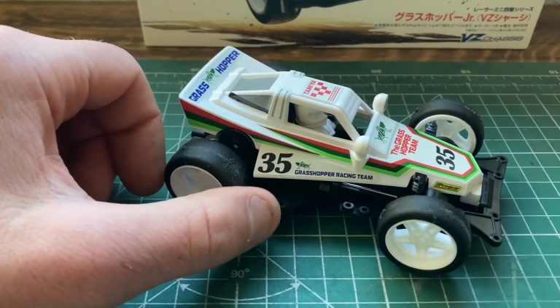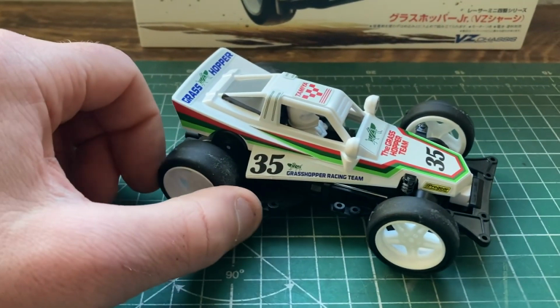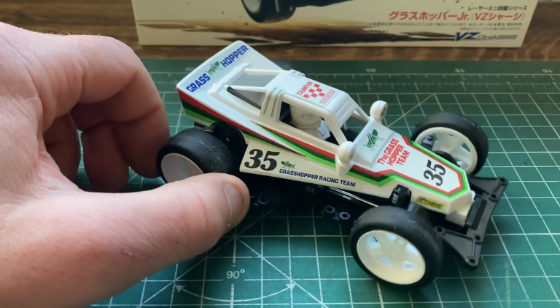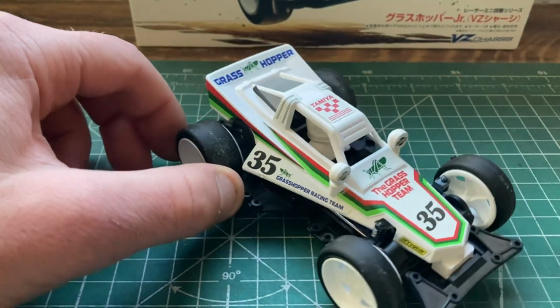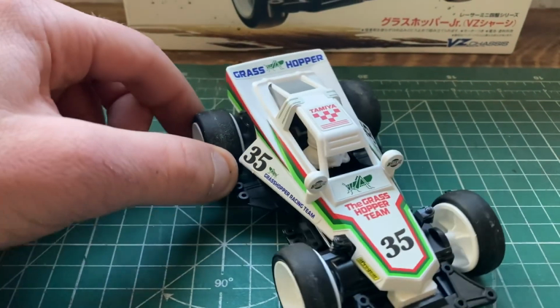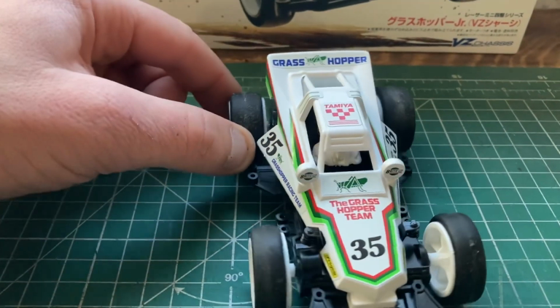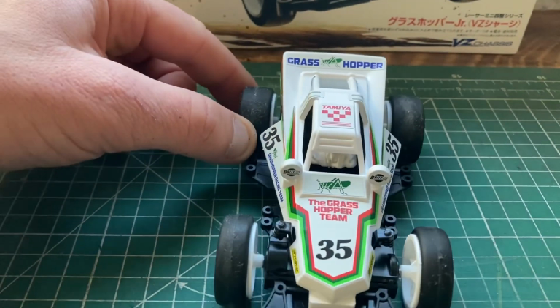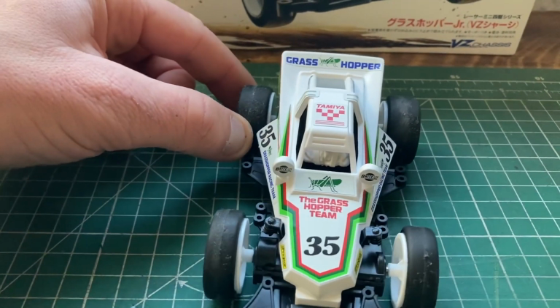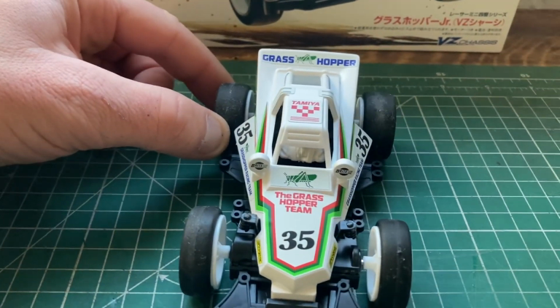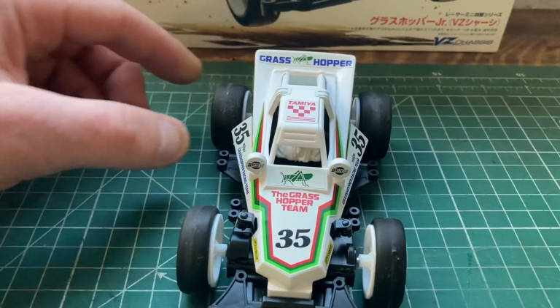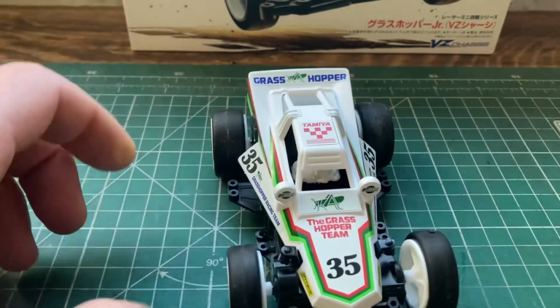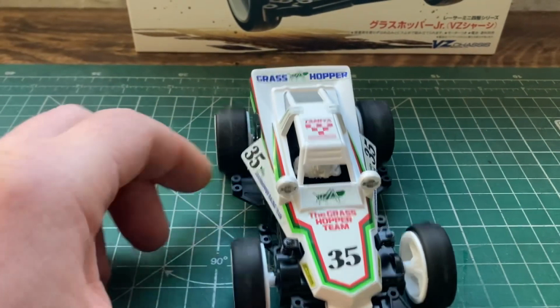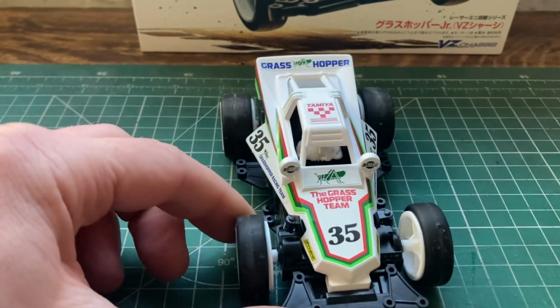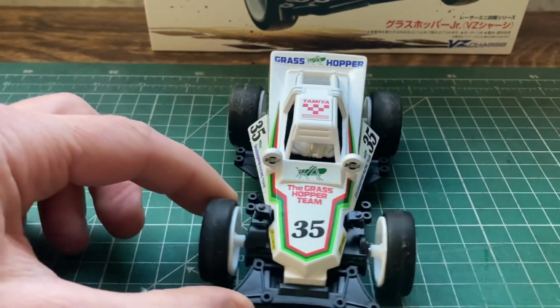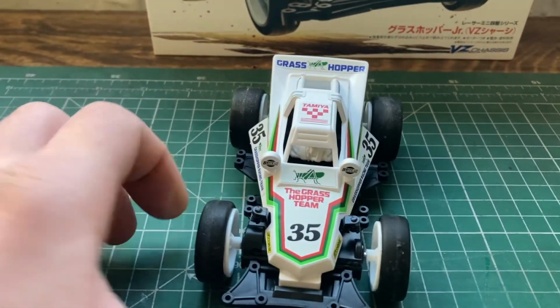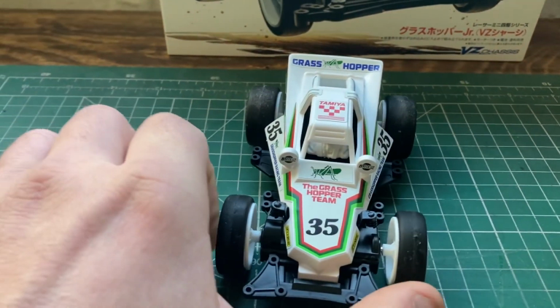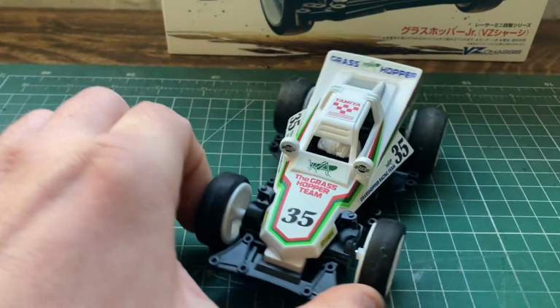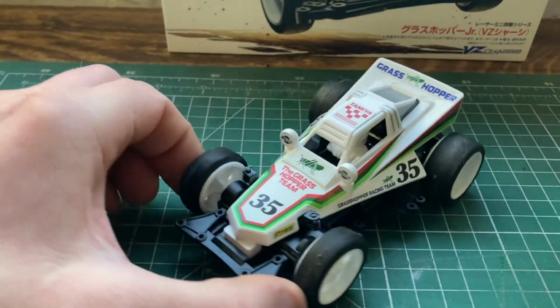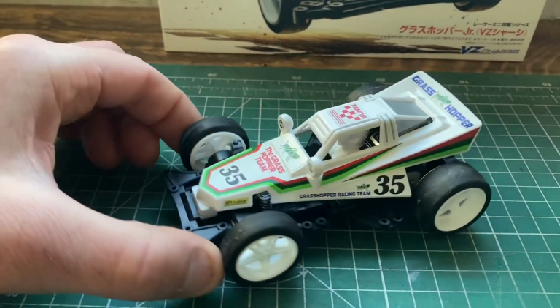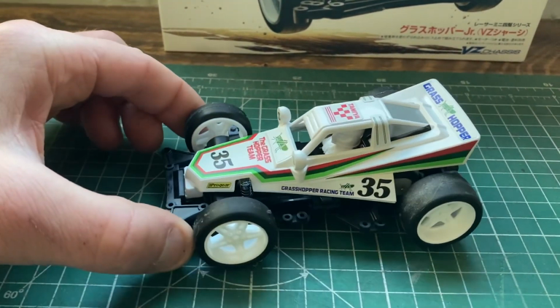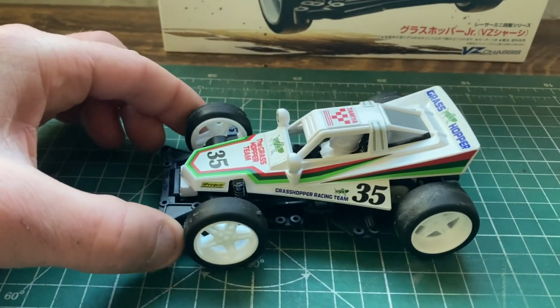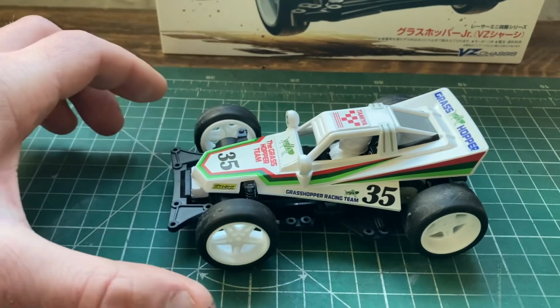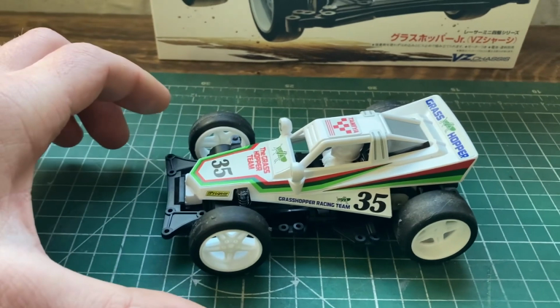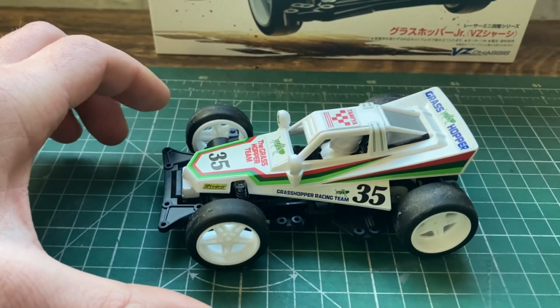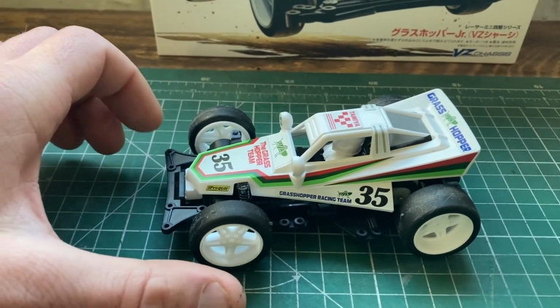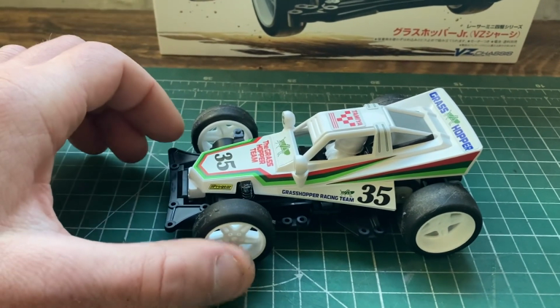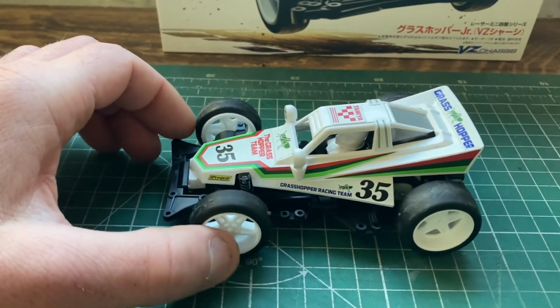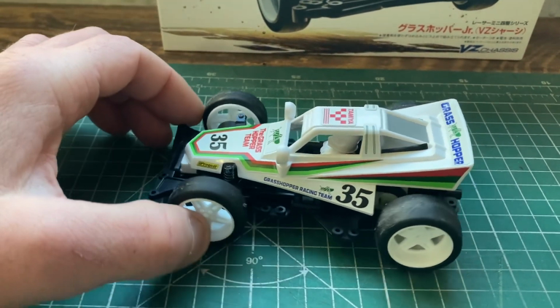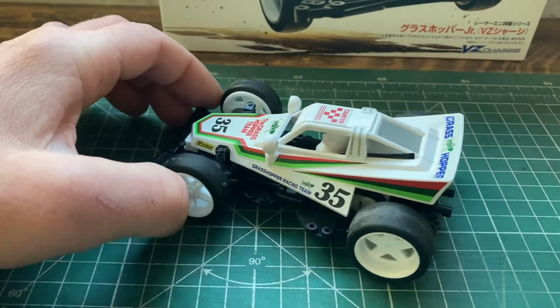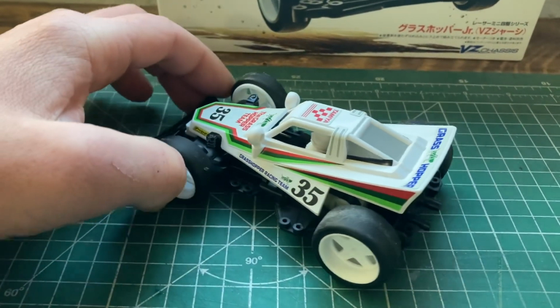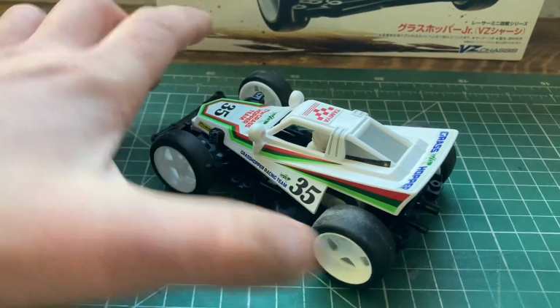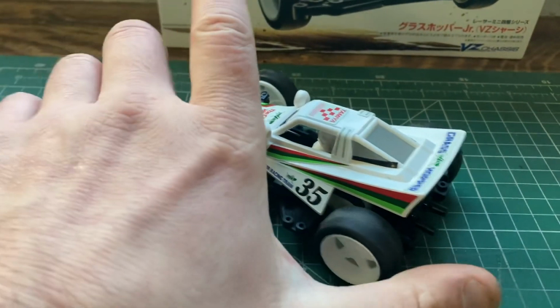So here's a little 360 of it. It's a good quality kit — you can certainly tell the quality of the Tamiya kits as opposed to the knock-off kits.